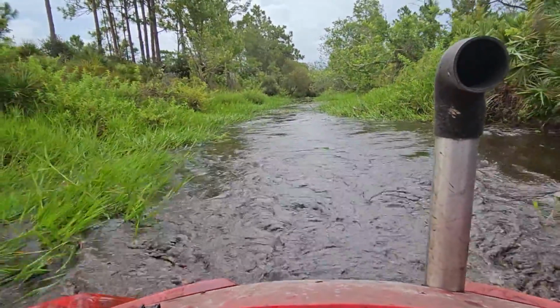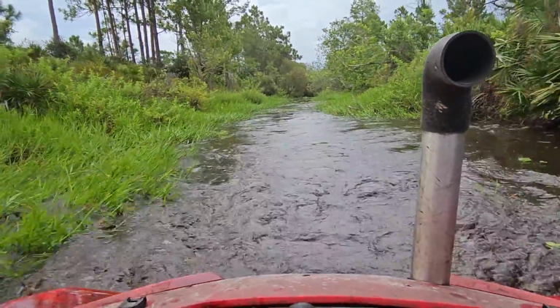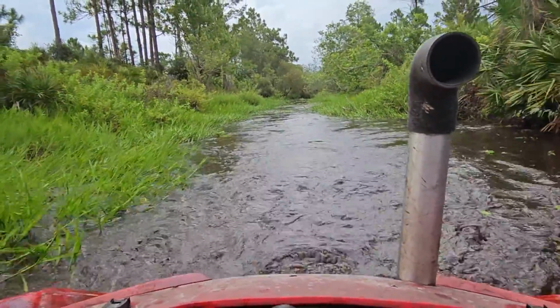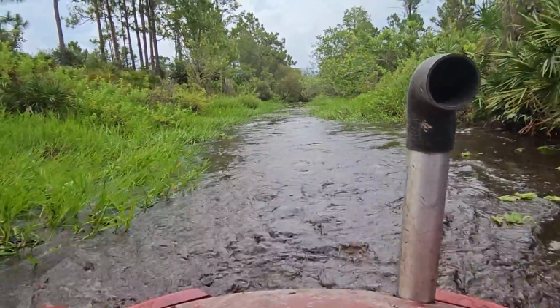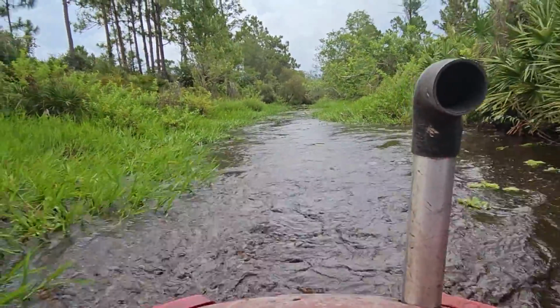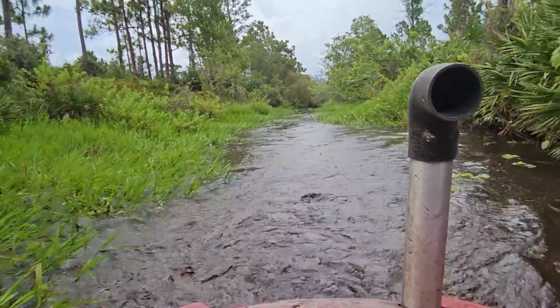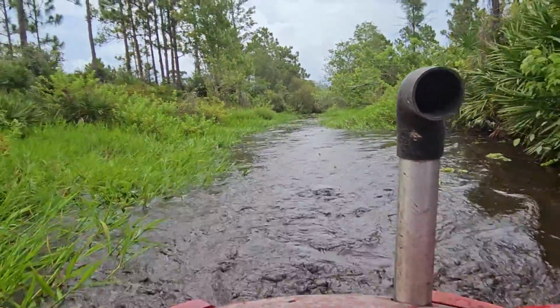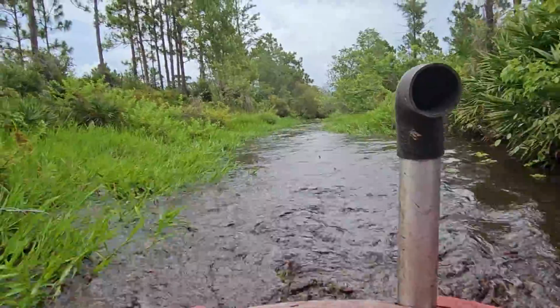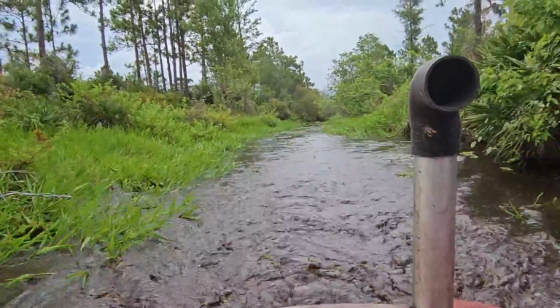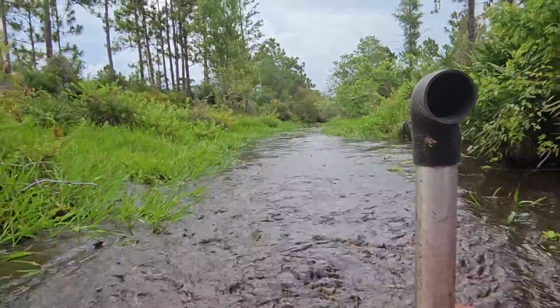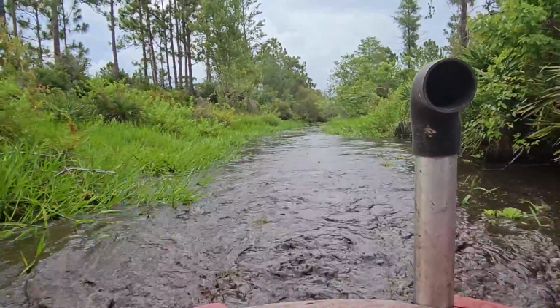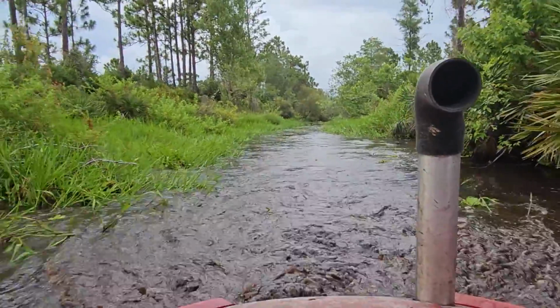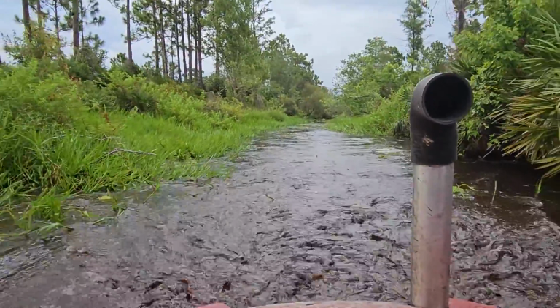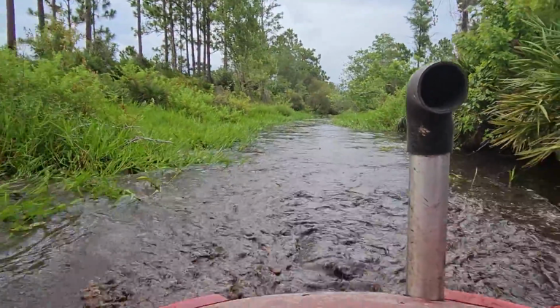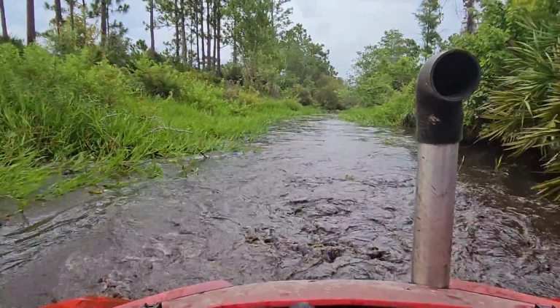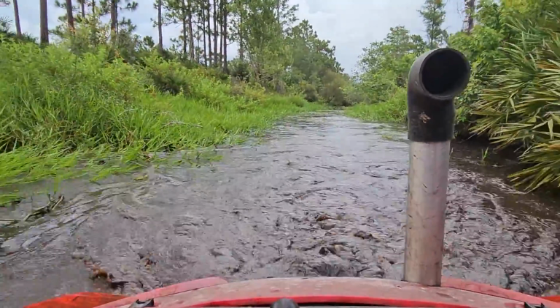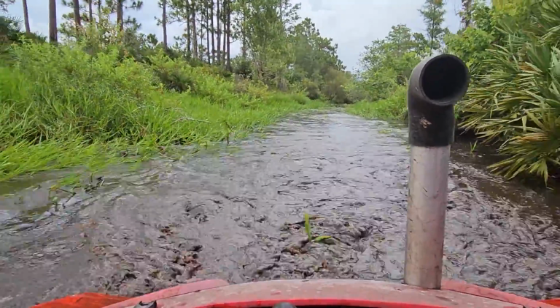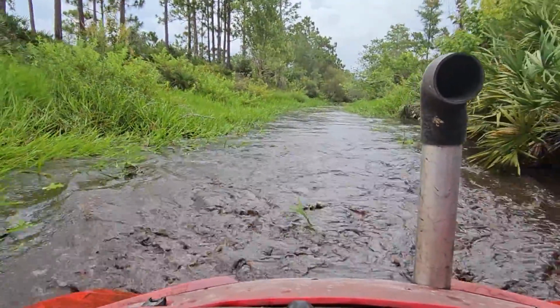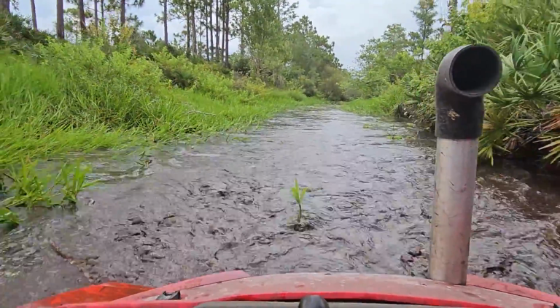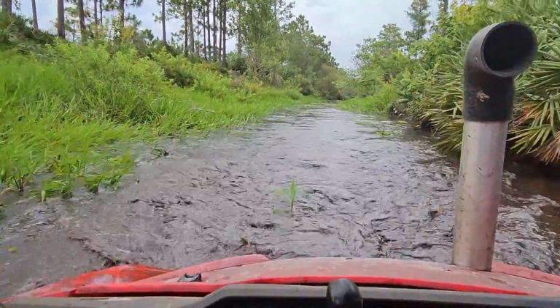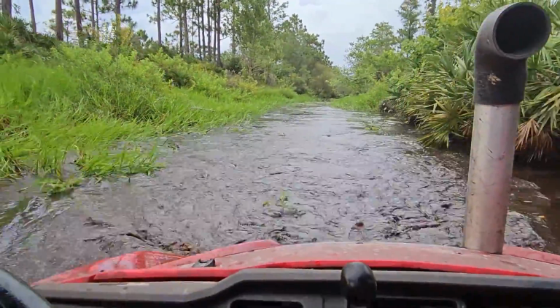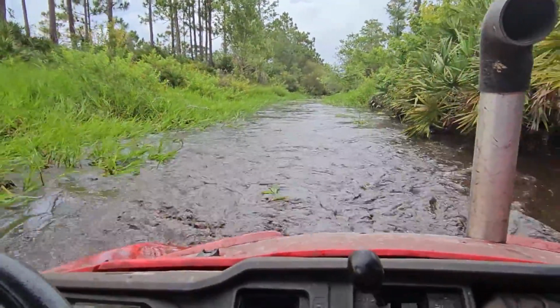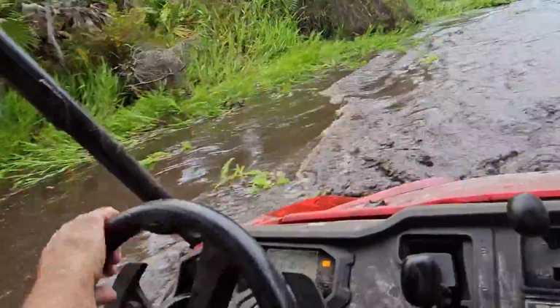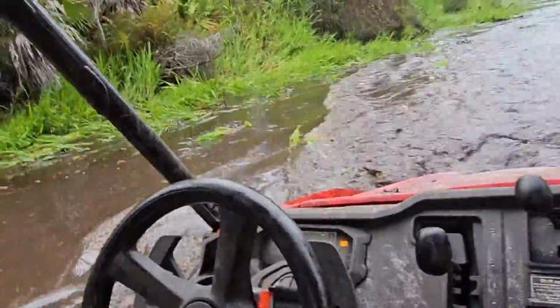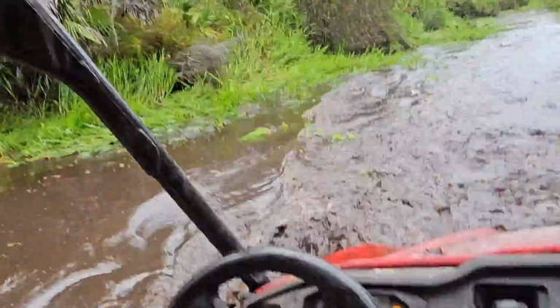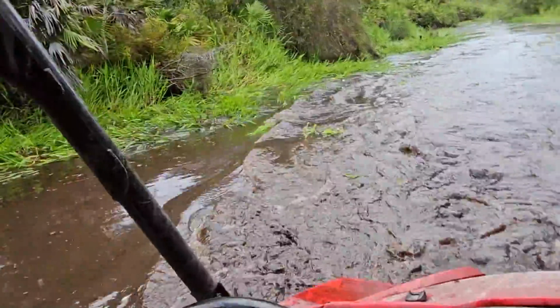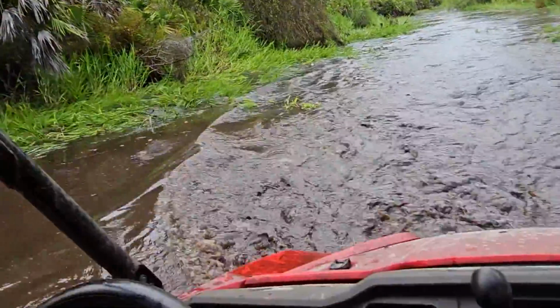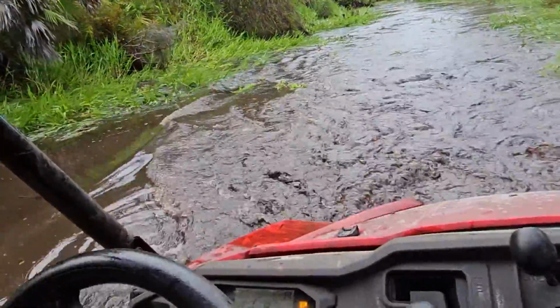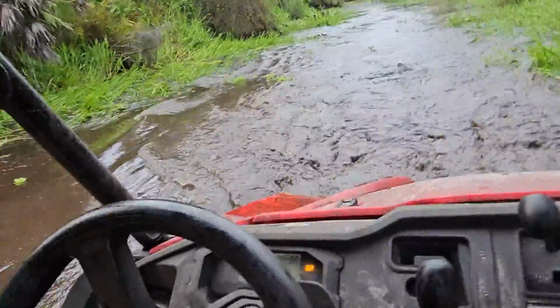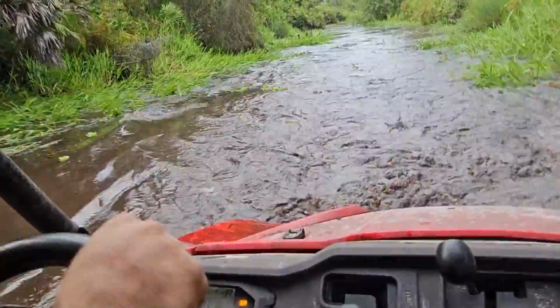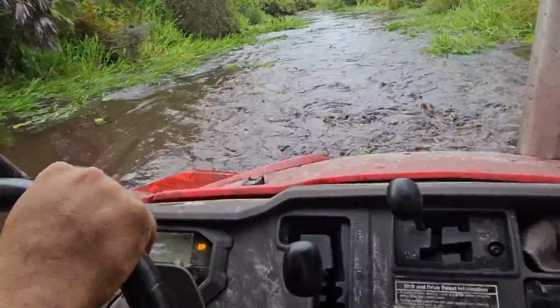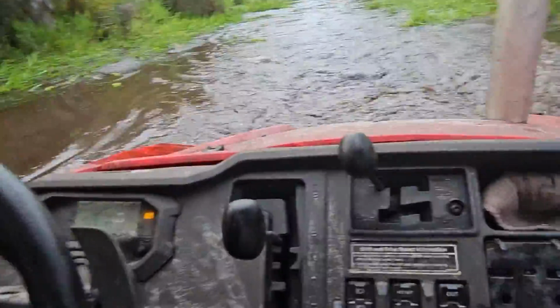All the non-Florida people always comment: aren't you guys scared of alligators? There's a big one right there. We see them all the time. Alligators leave you alone for the most part. The most interesting thing in Holopaw is hauling ass and hitting a stump — just ask Larch's forehead.